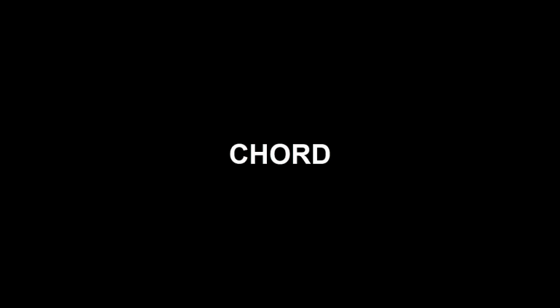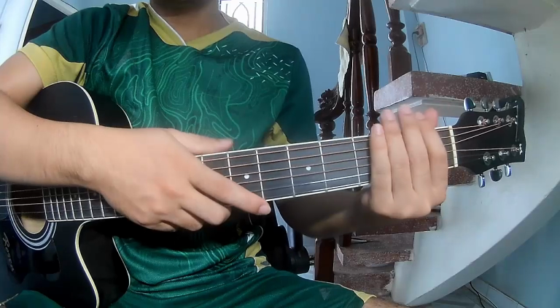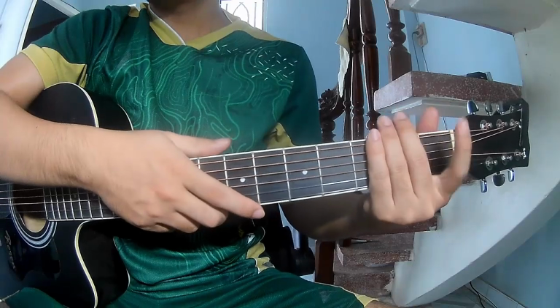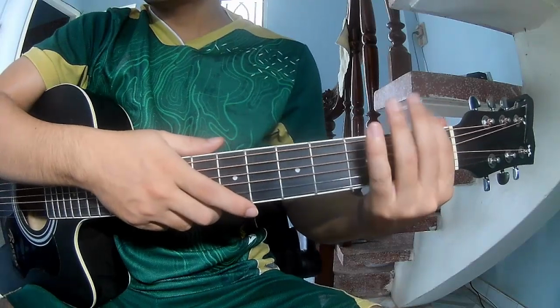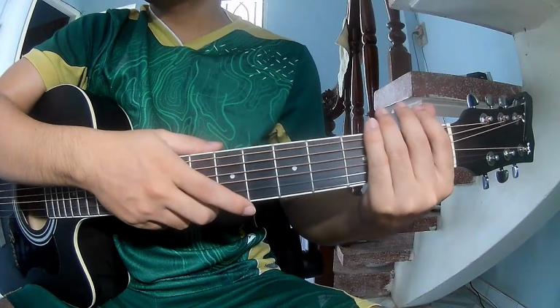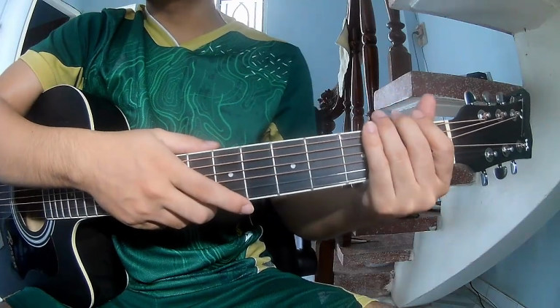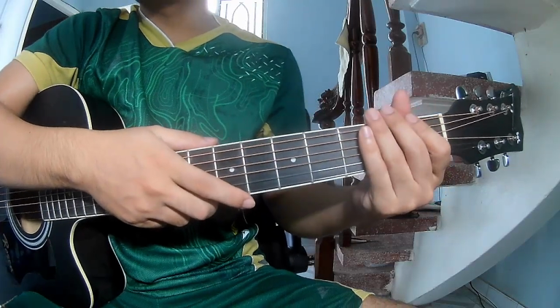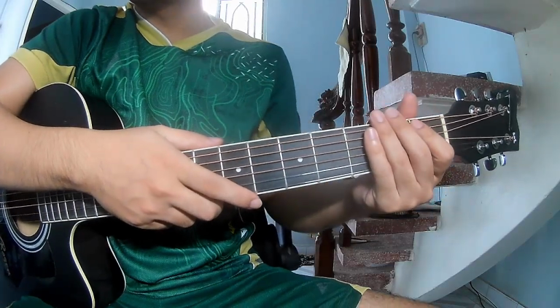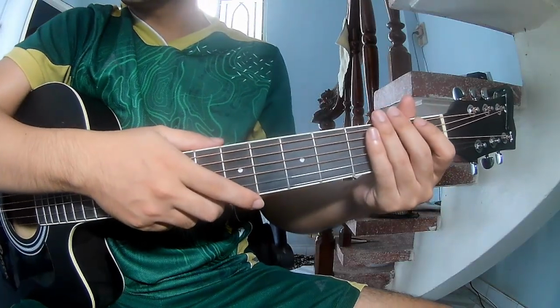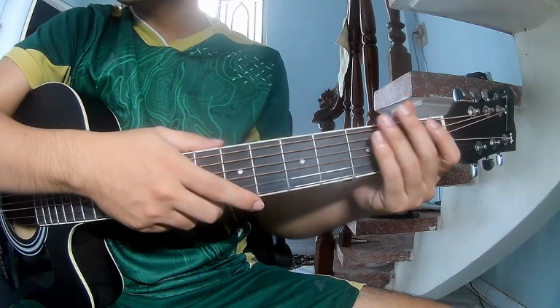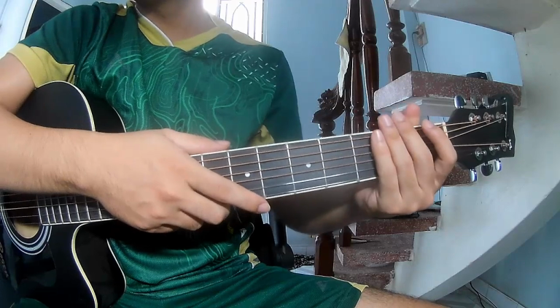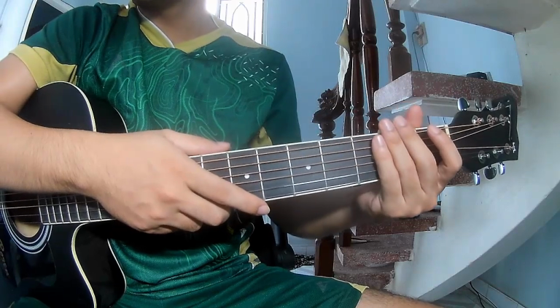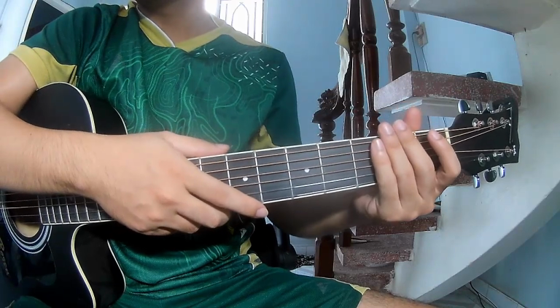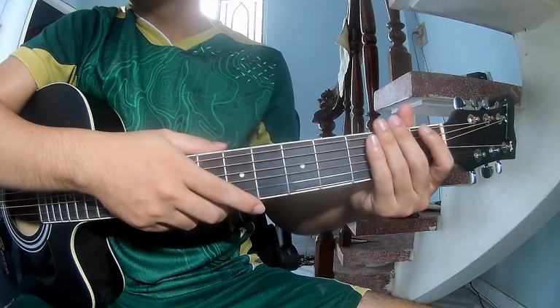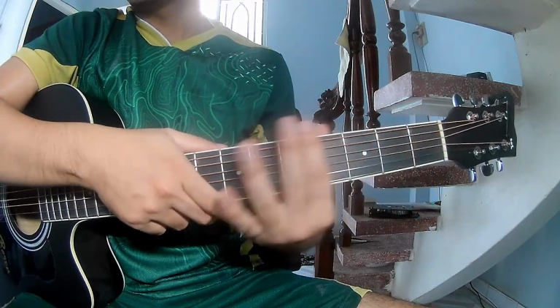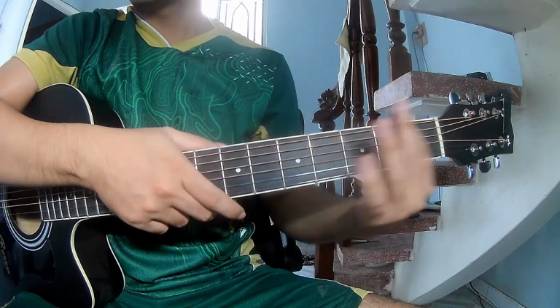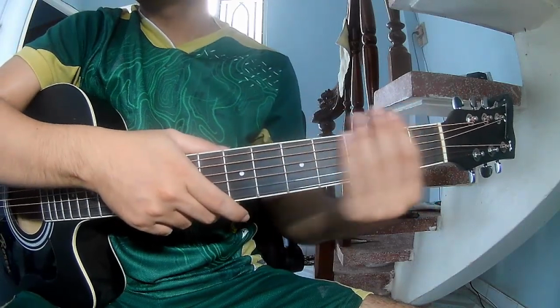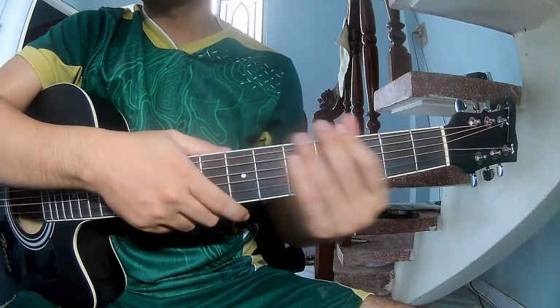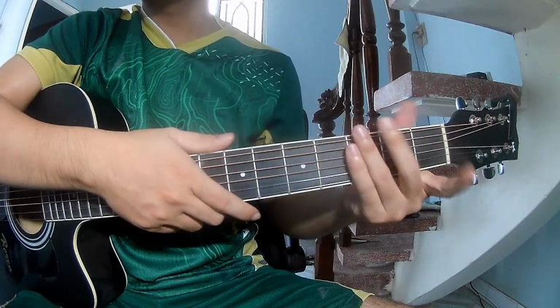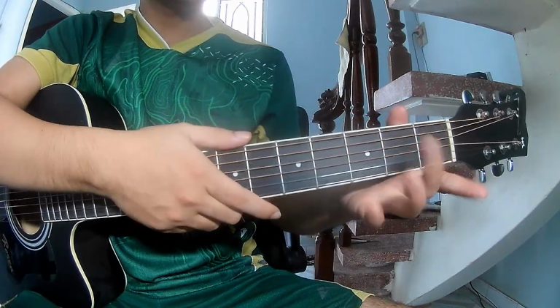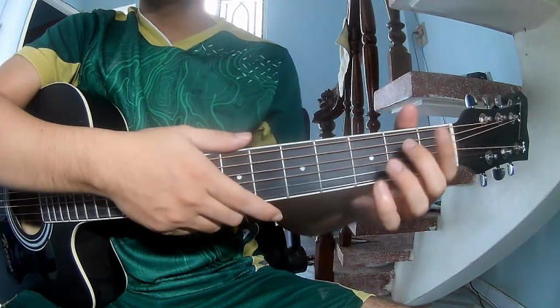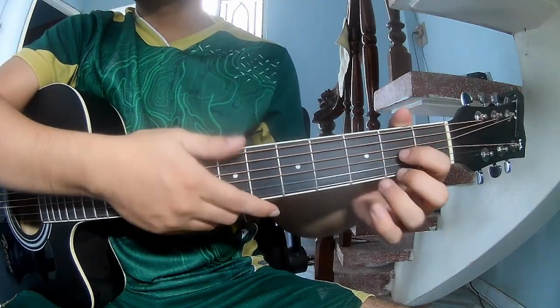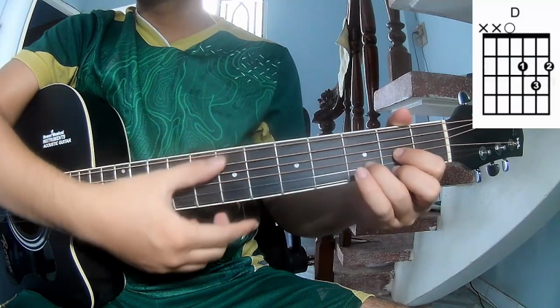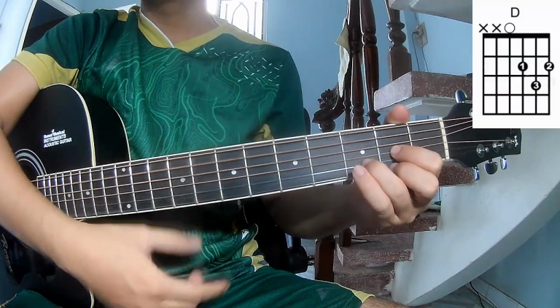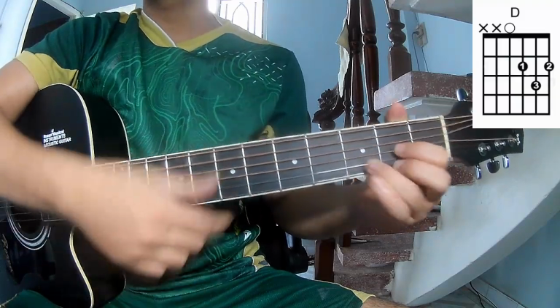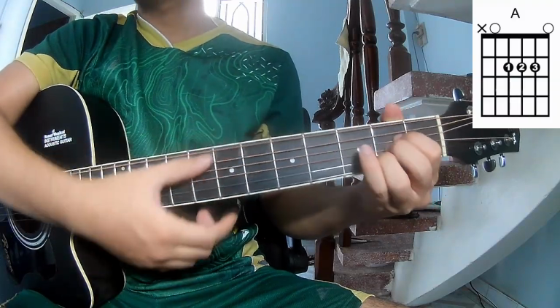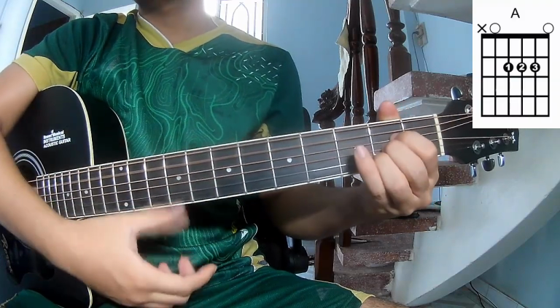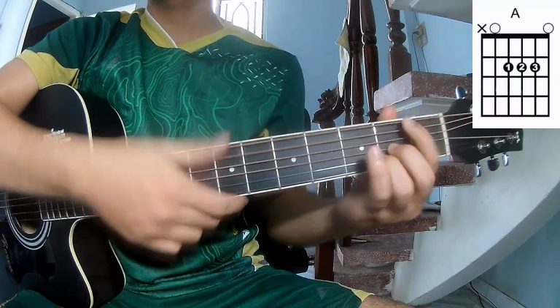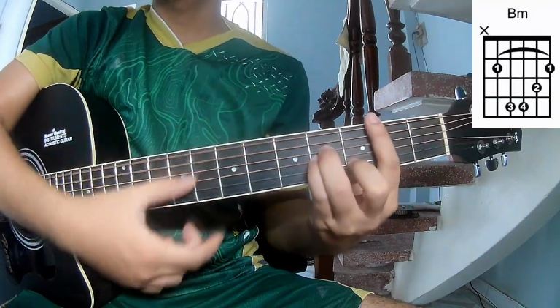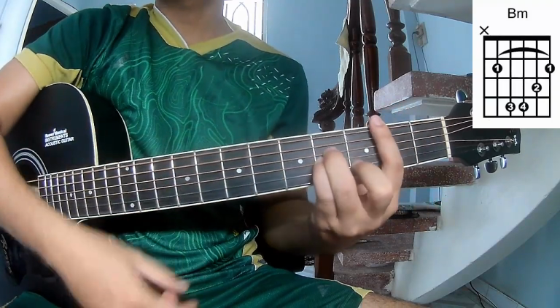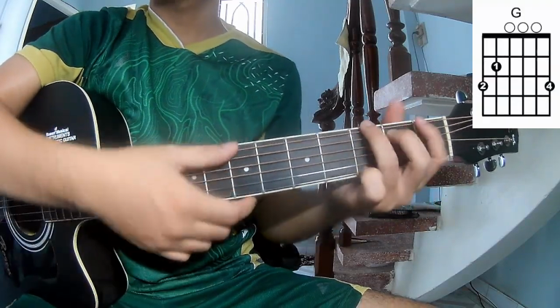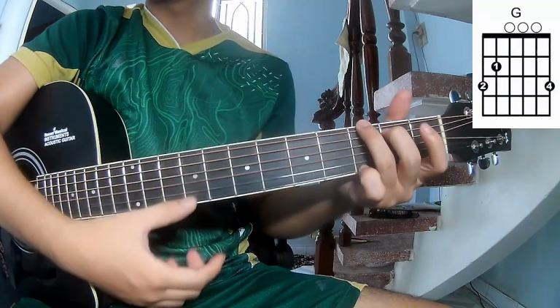Hi everyone, today we share how to play guitar with you by Oliver Tree. First, get to know your chords — they call this song A, E, A, B, M, and G.